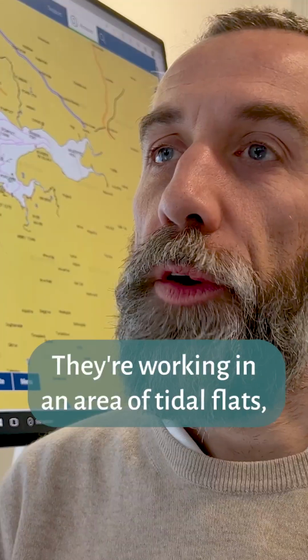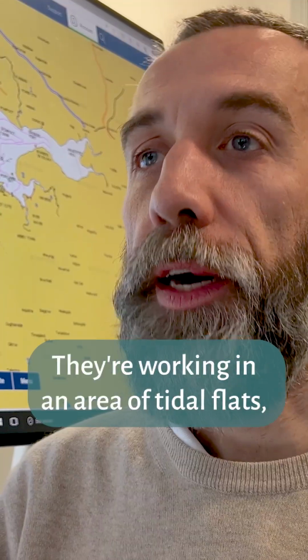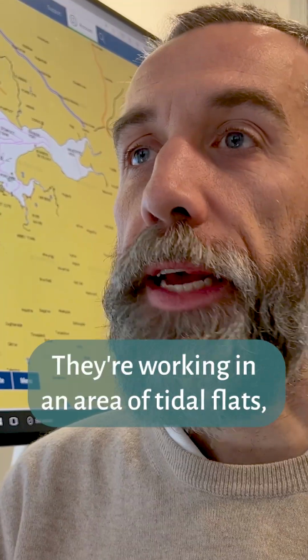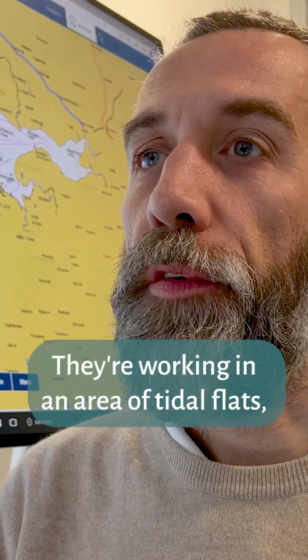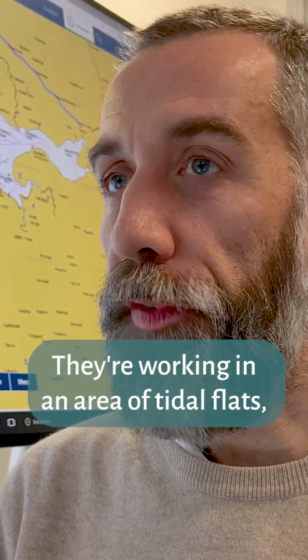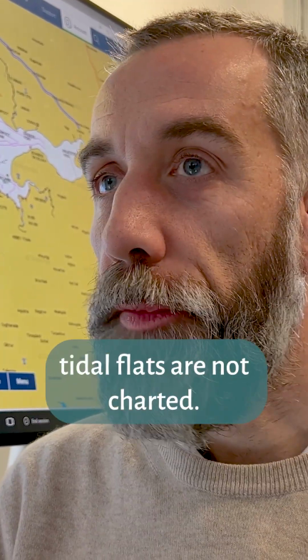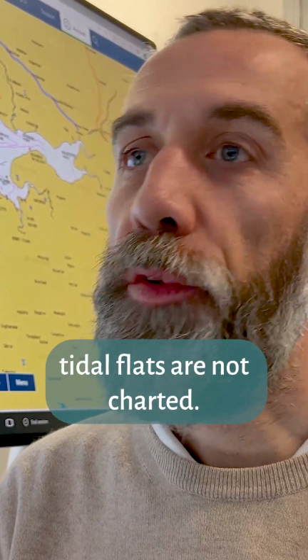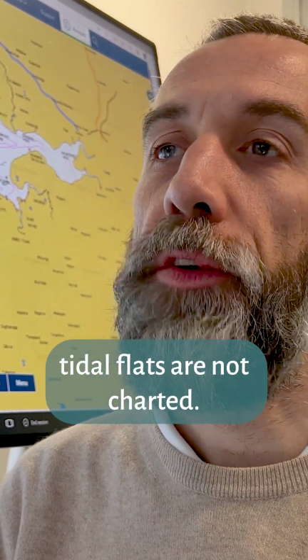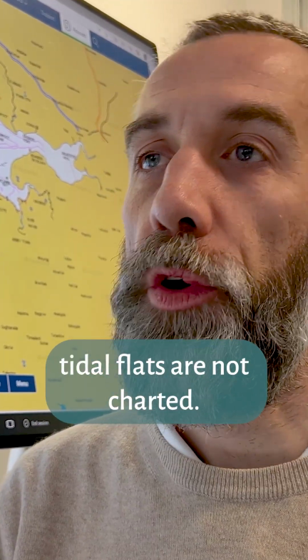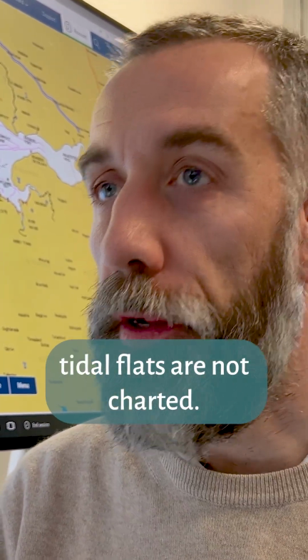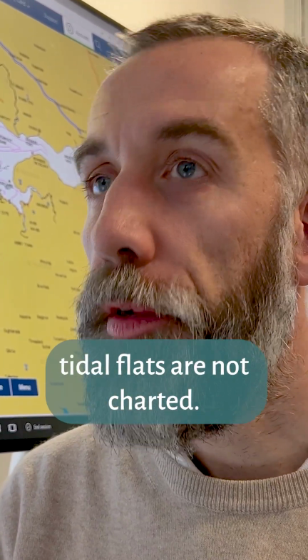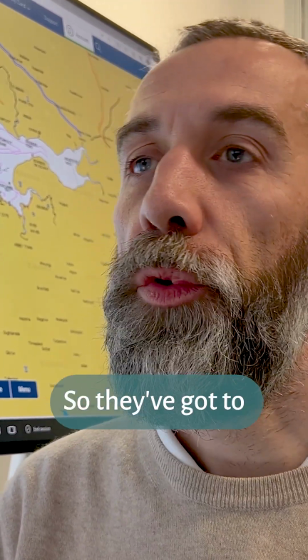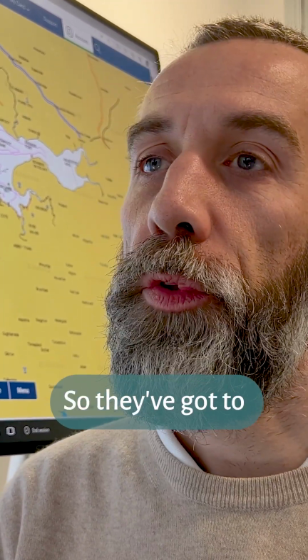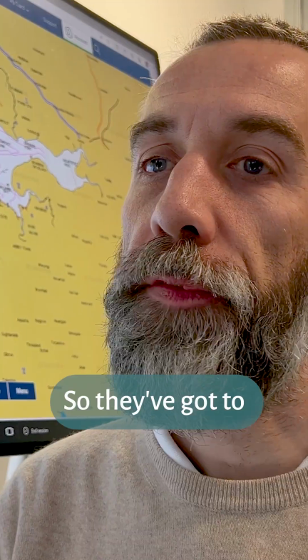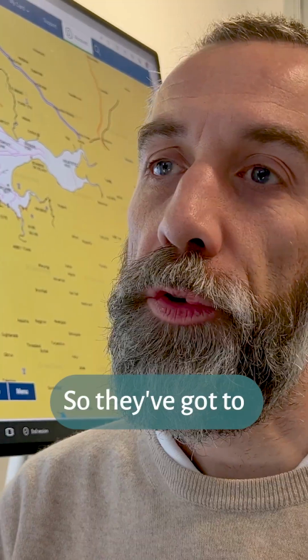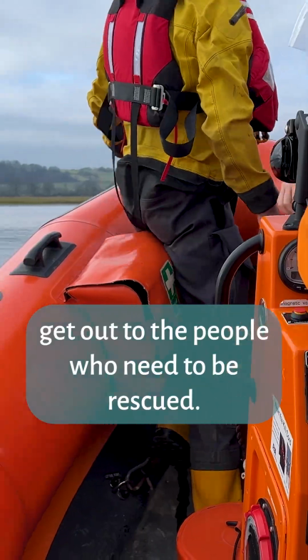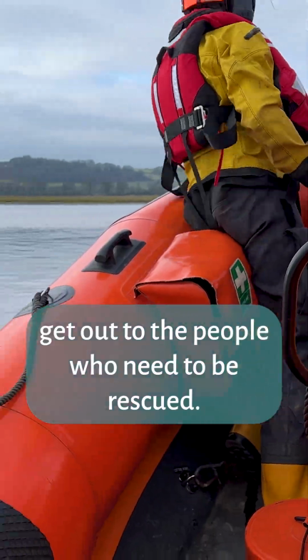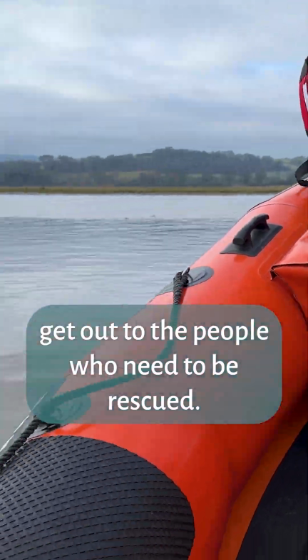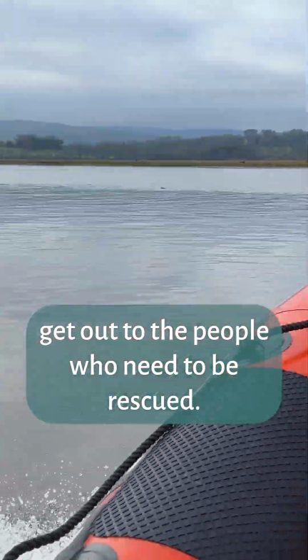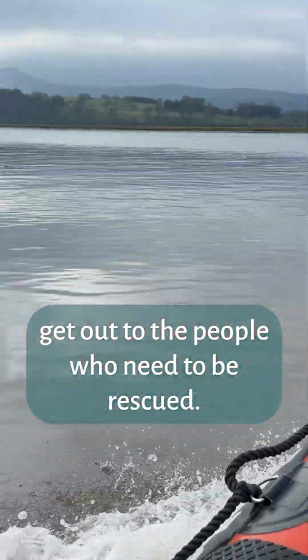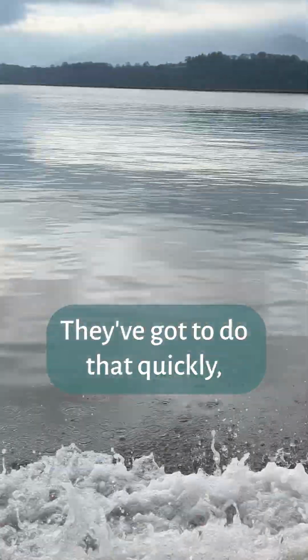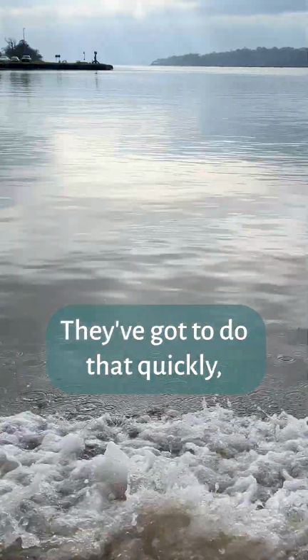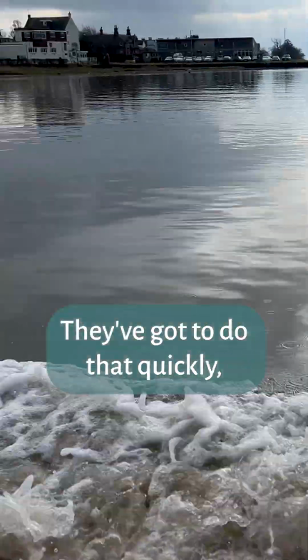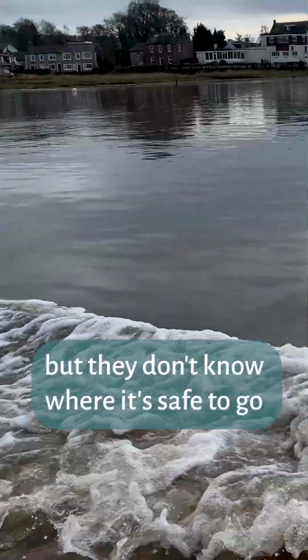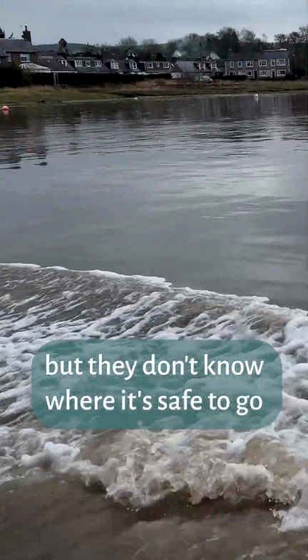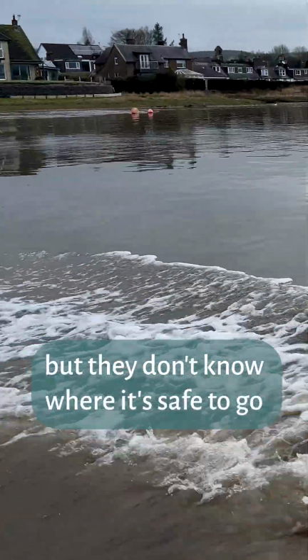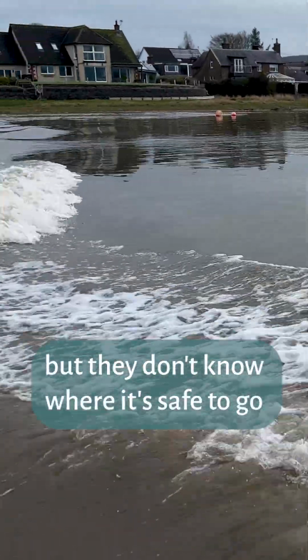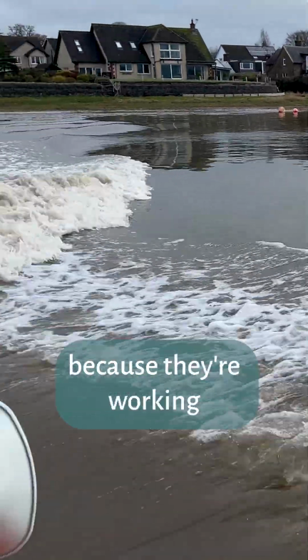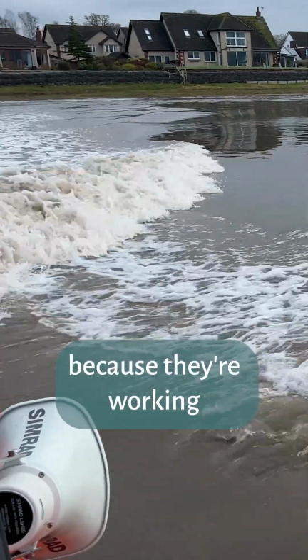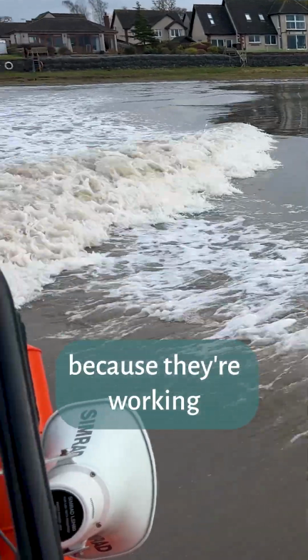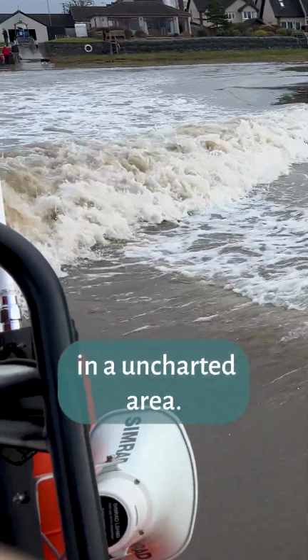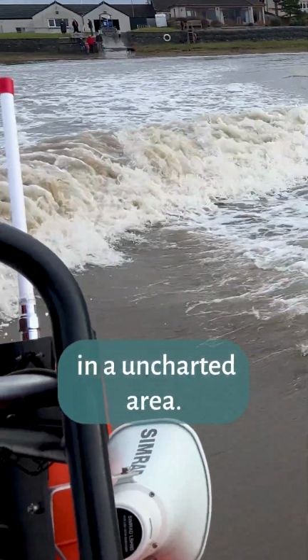They're working in an area of tidal flats. Tidal flats are not charted, so they've got to get out to the people who need to be rescued. They've got to do that quickly, but they don't know where it's safe to go because they're working in an uncharted area.